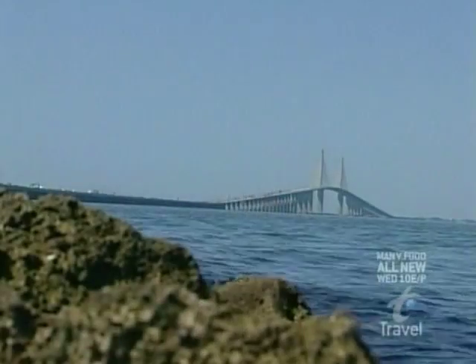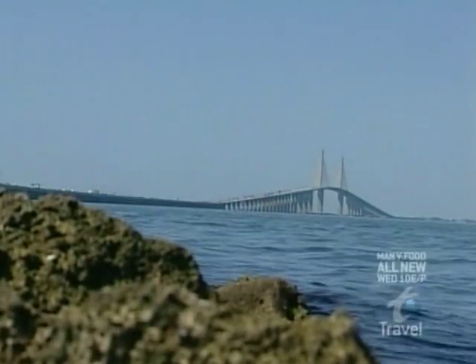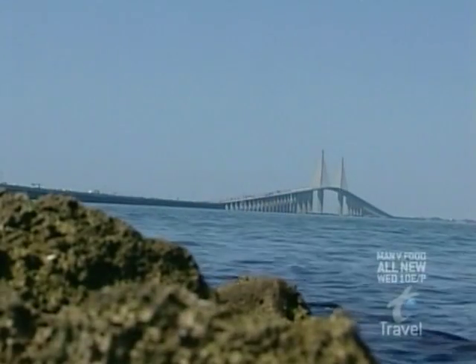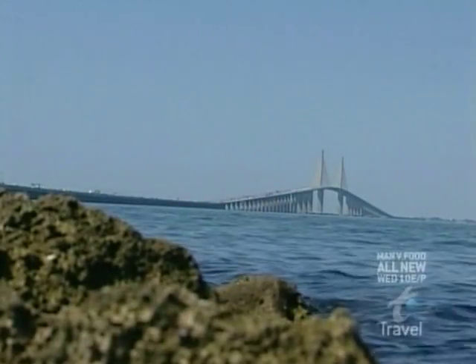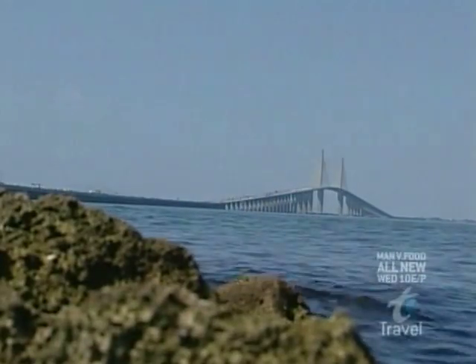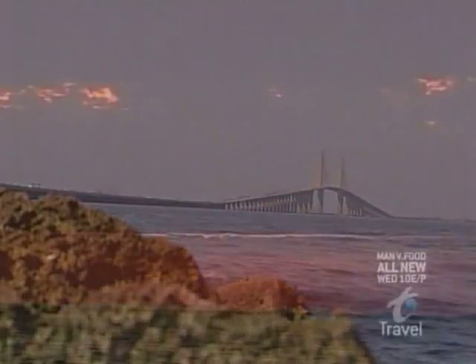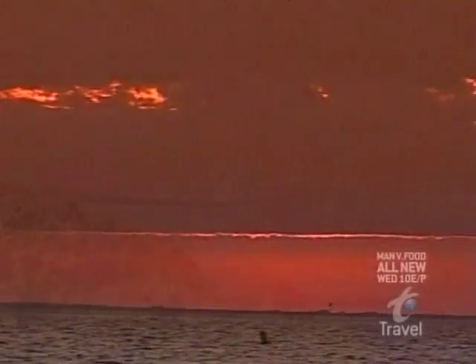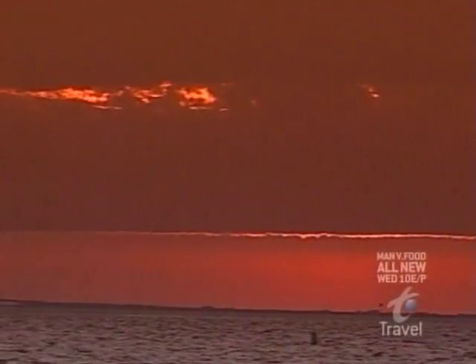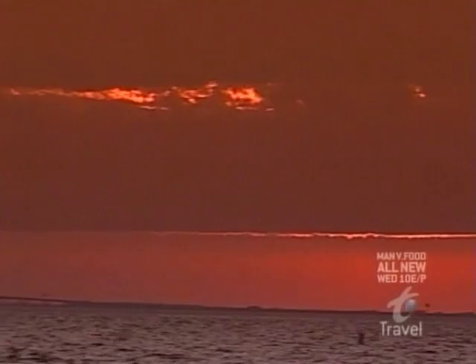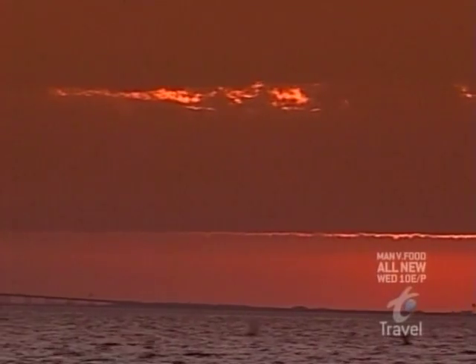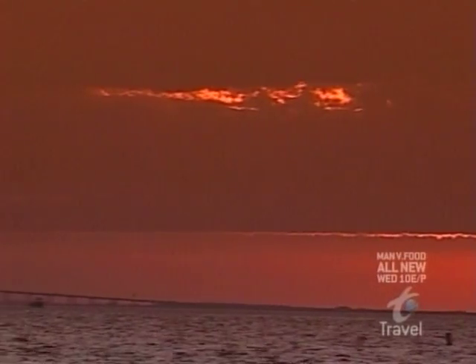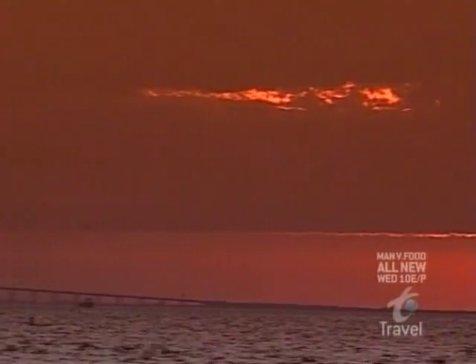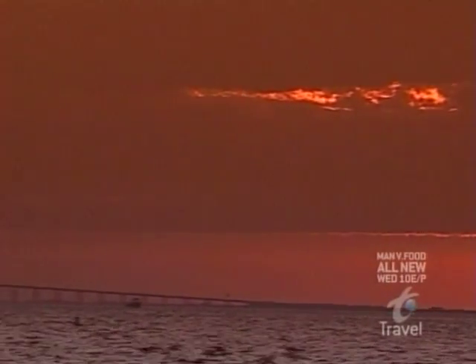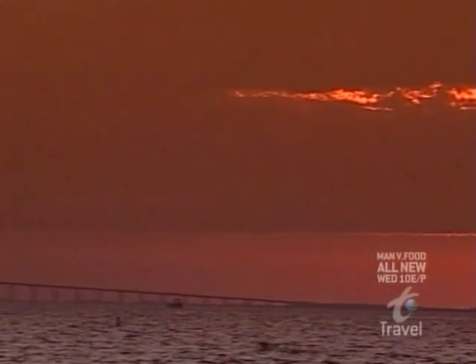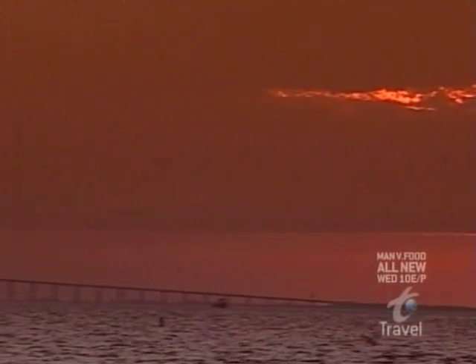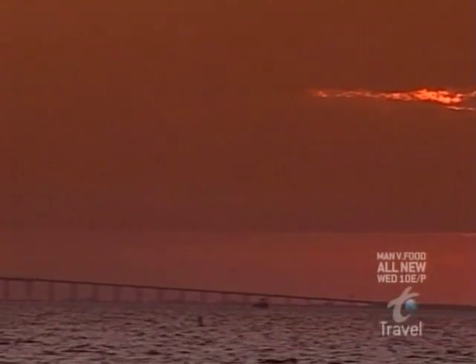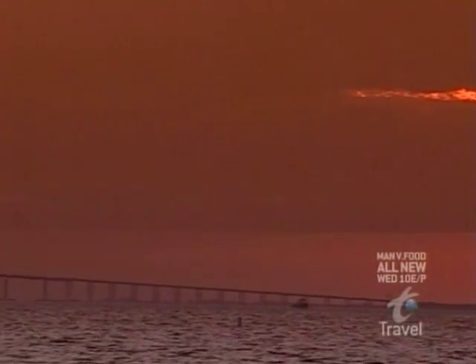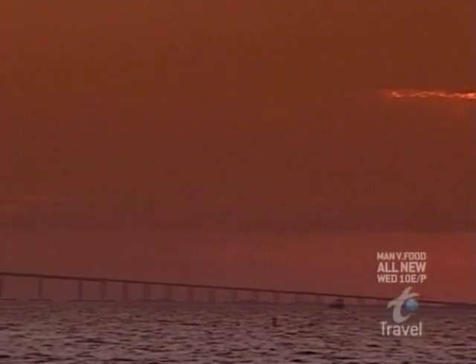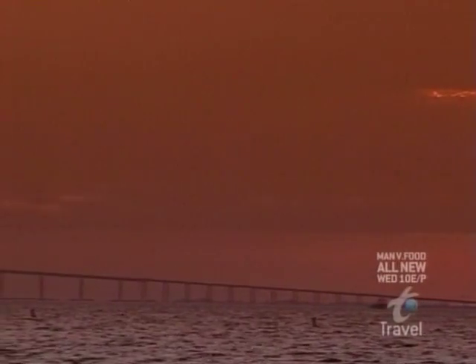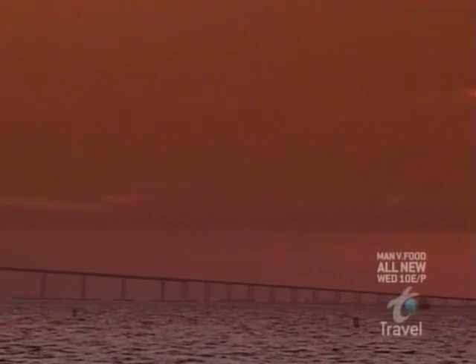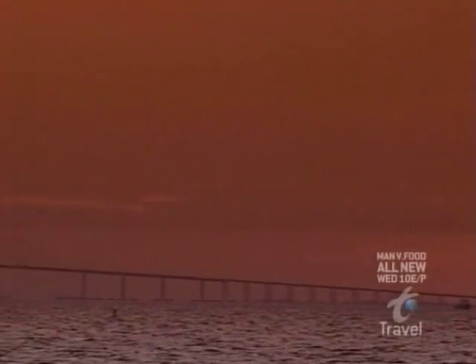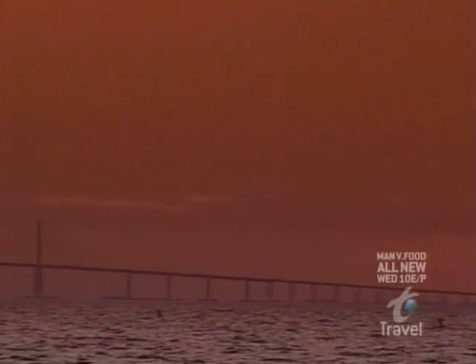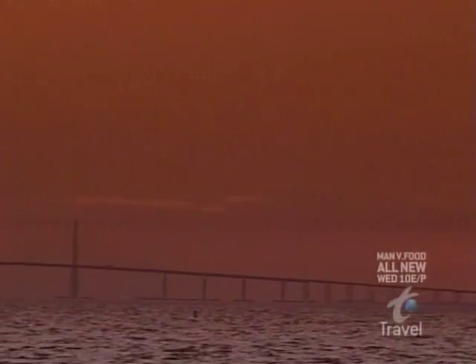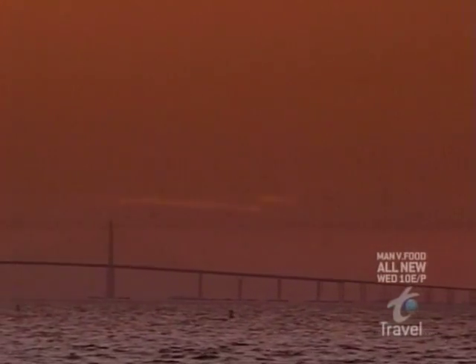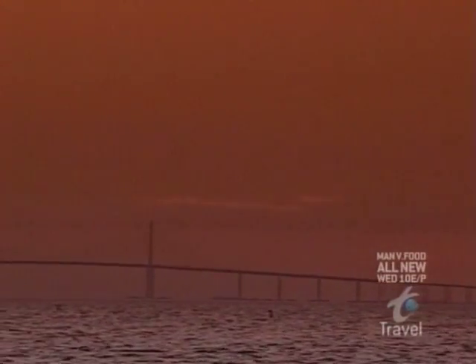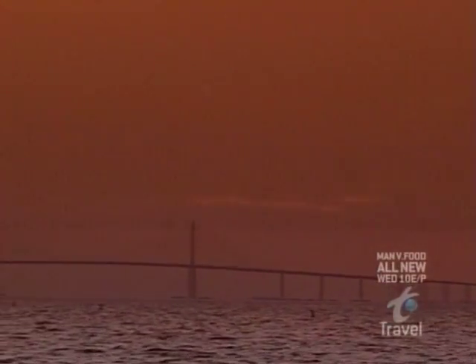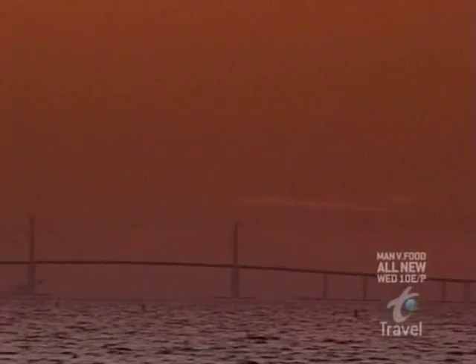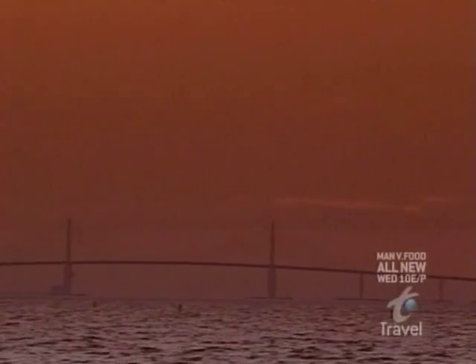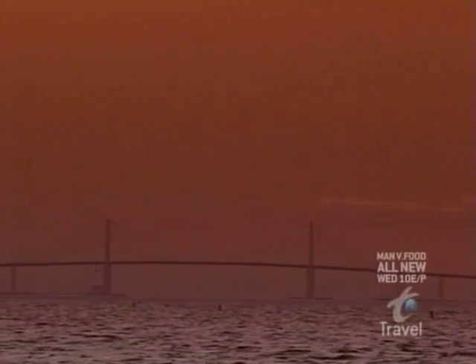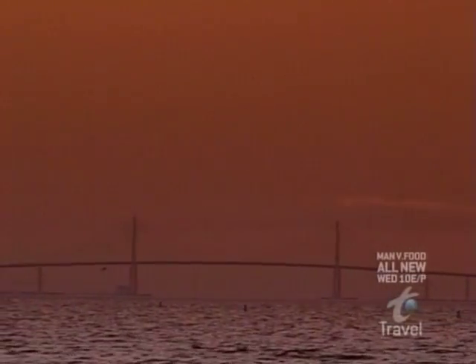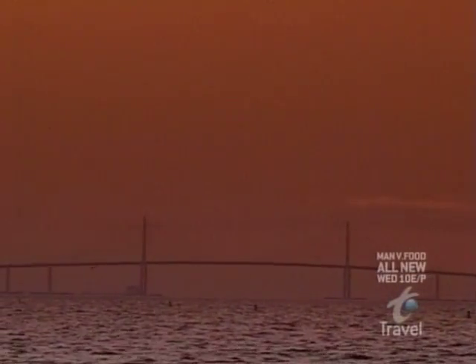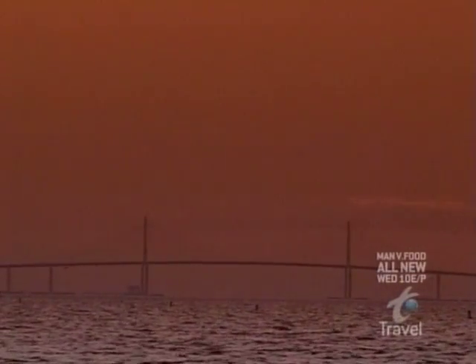But for all its stellar sights, Sunshine Skyway is not the first span to fill the St. Petersburg skyline. In fact, this structure might never have seen the light of day had it not been for a stormy morning in 1980.